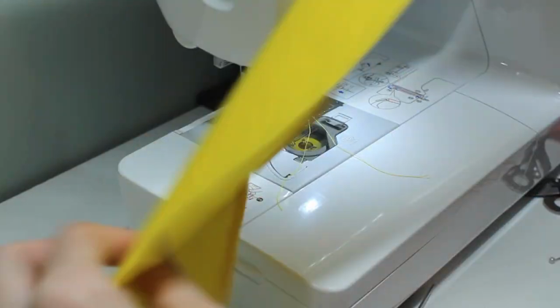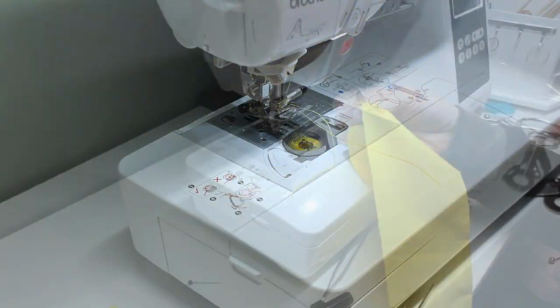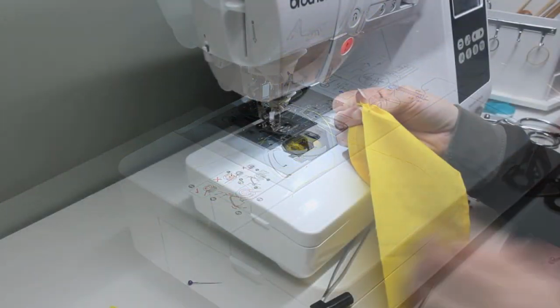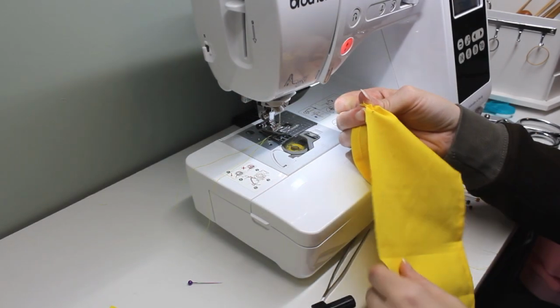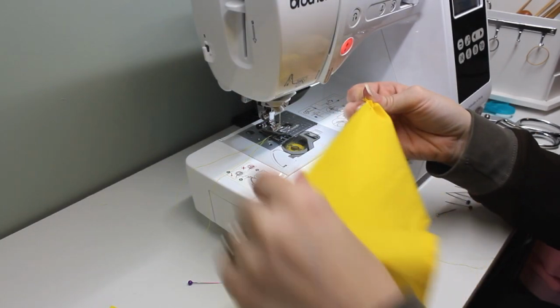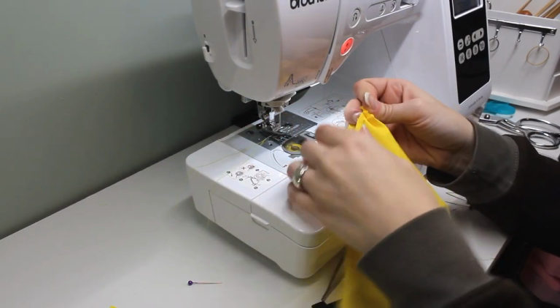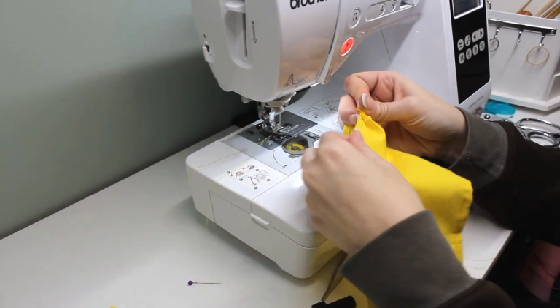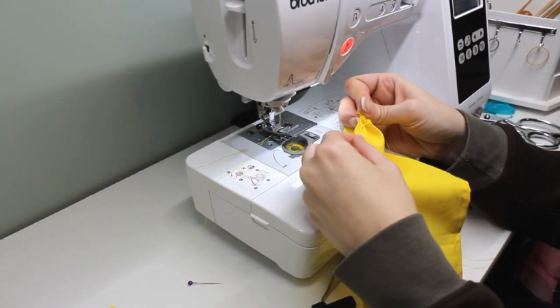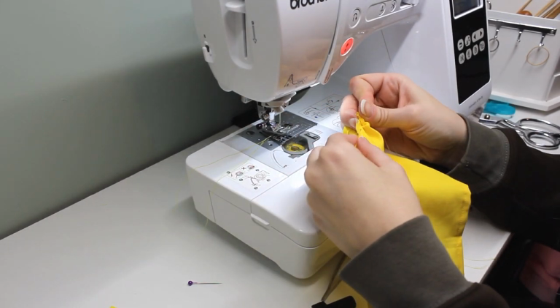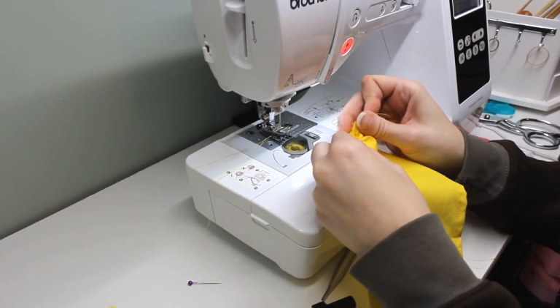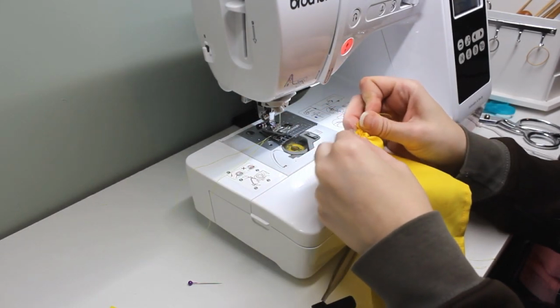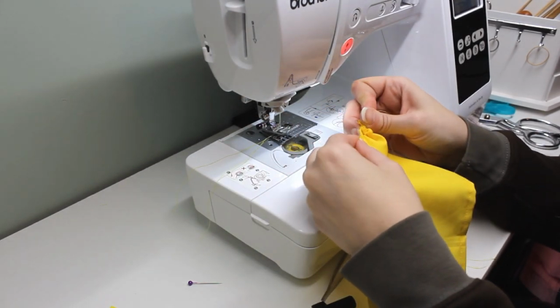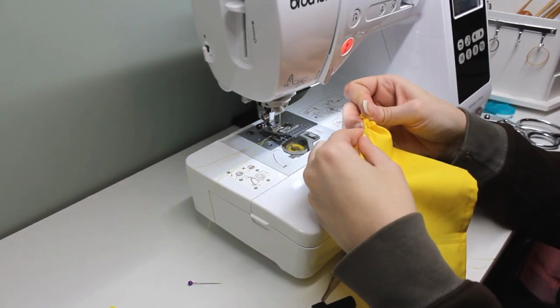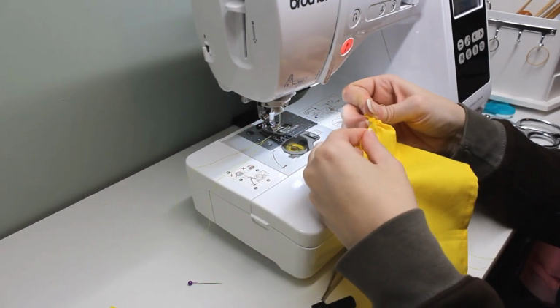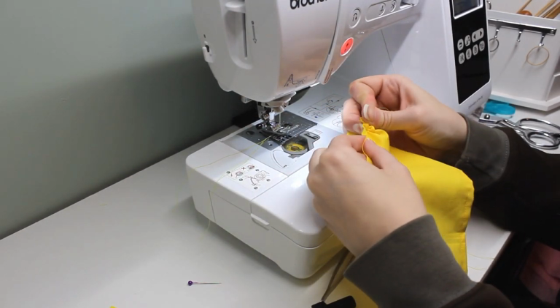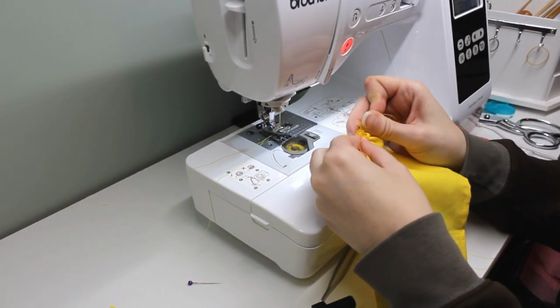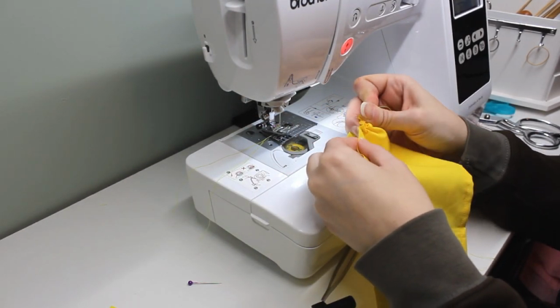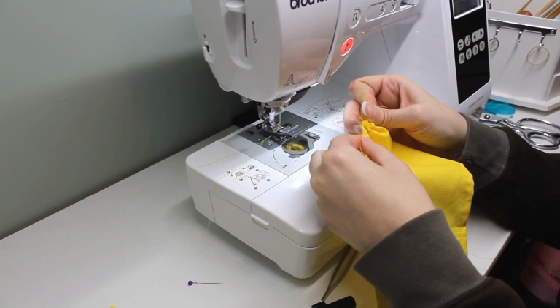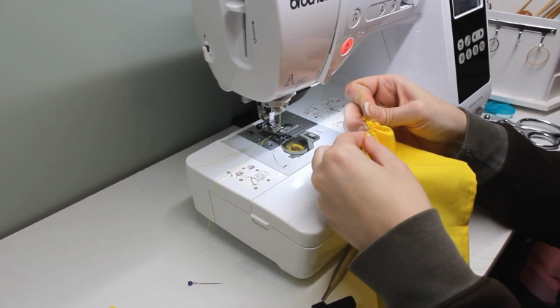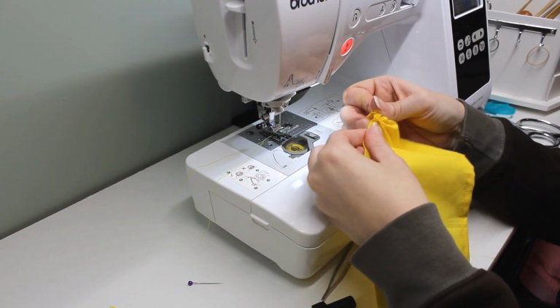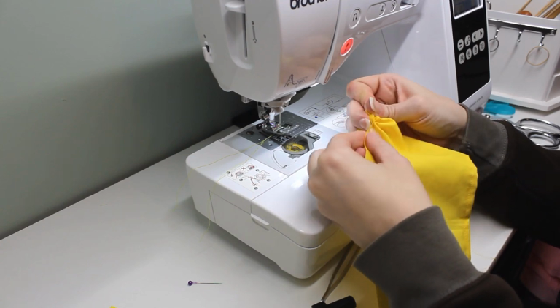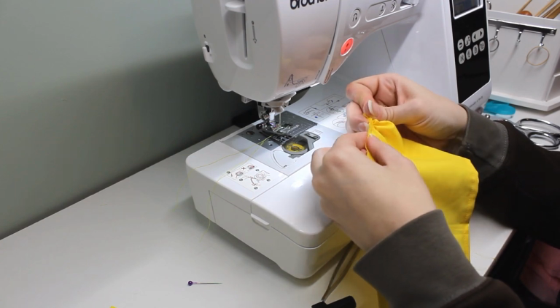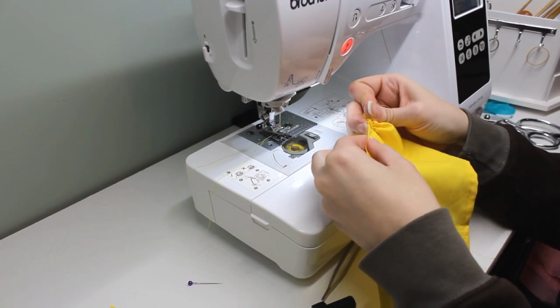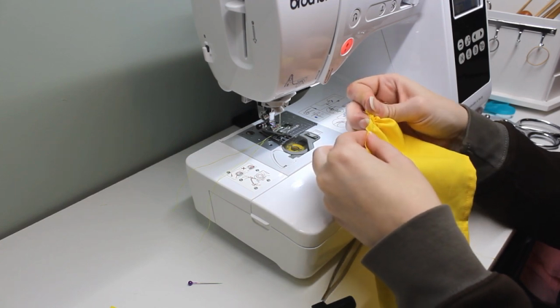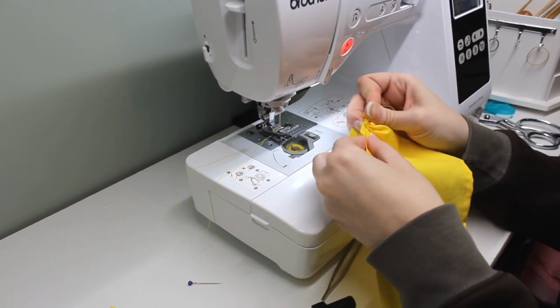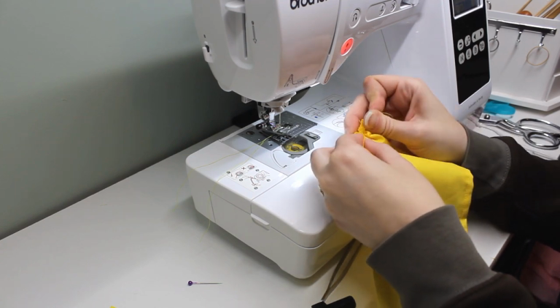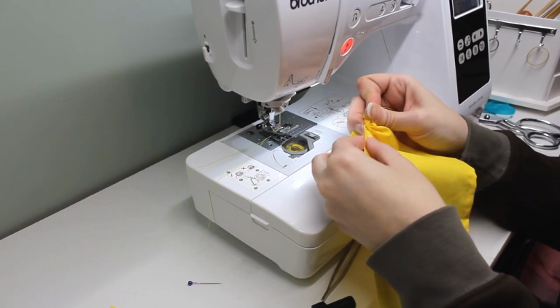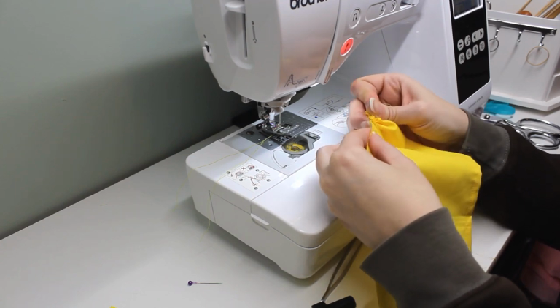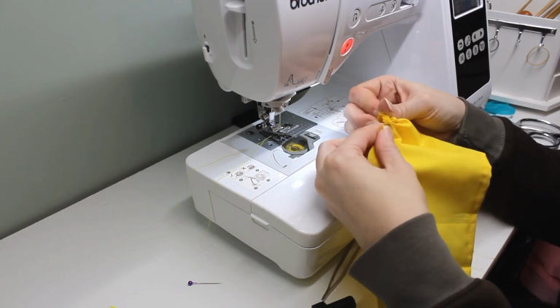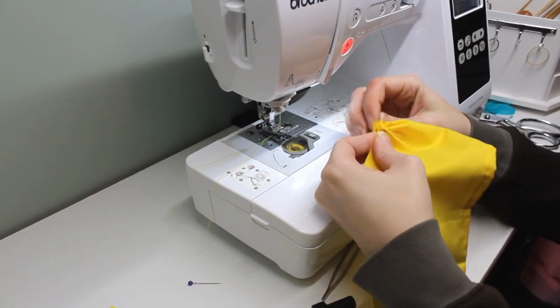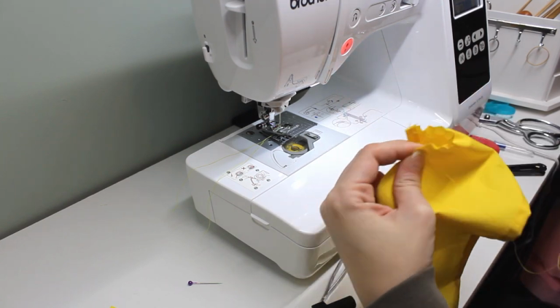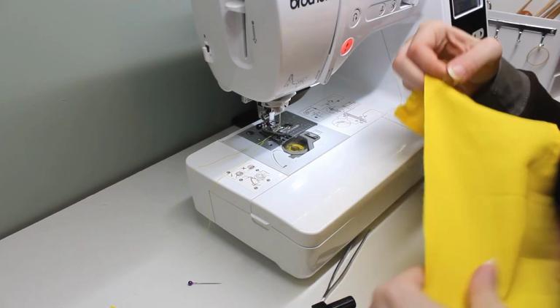After the skirt is hemmed, I use a hand needle and thread to gather the top edge. My new sewing machine automatically adjusts the tension as I sew, so I can't use my old methods for gathering quite as easily as before.